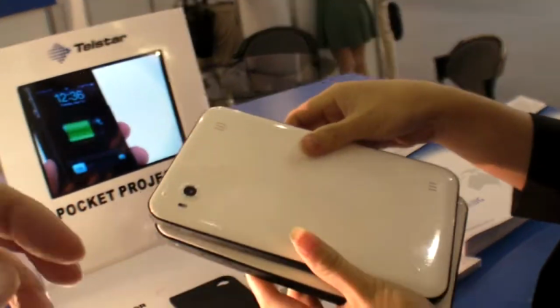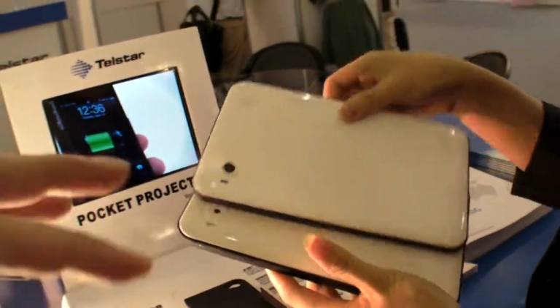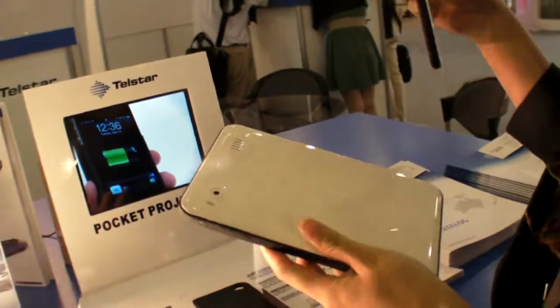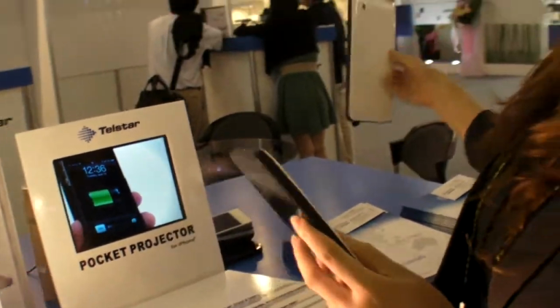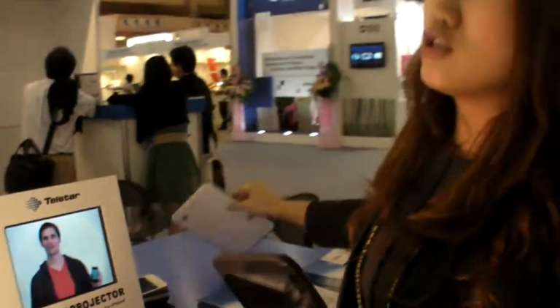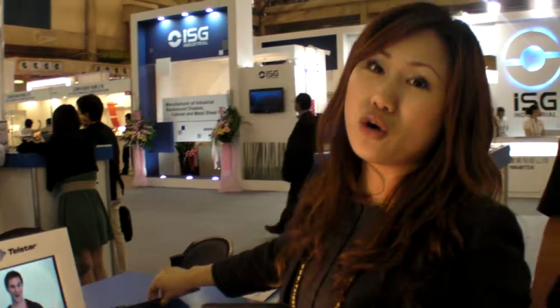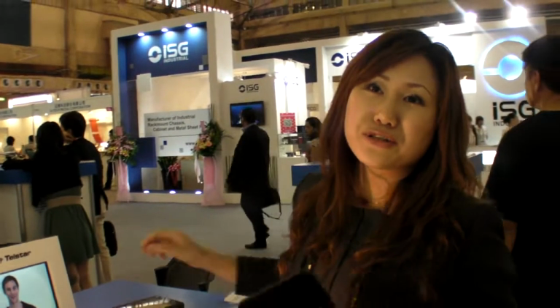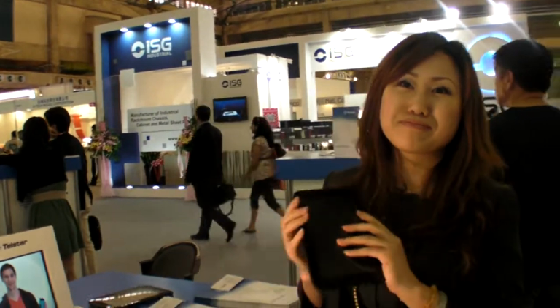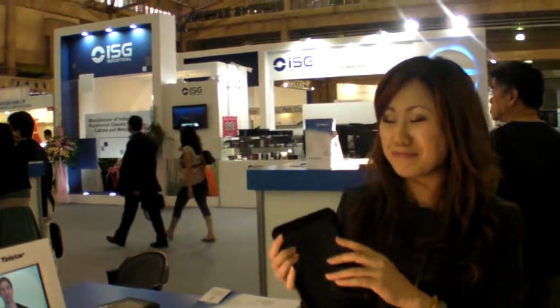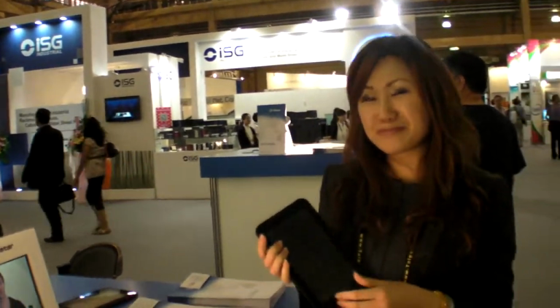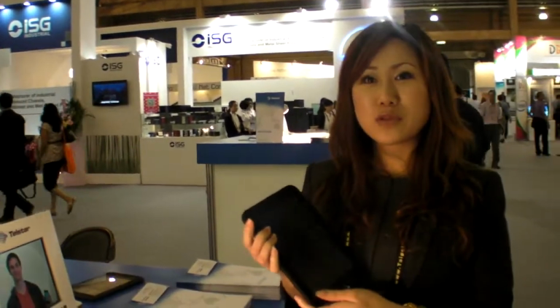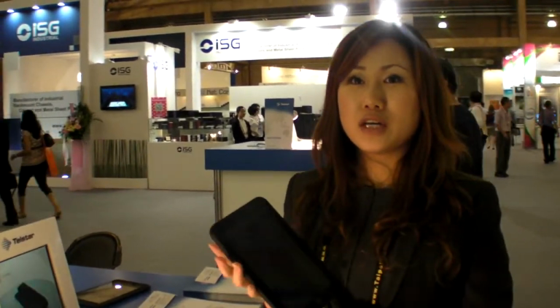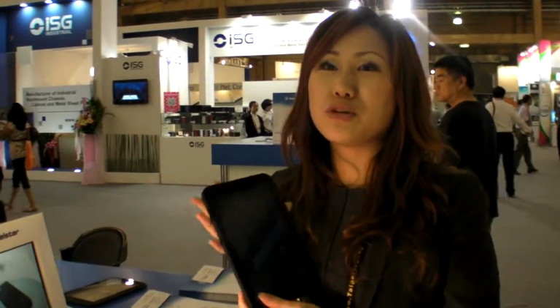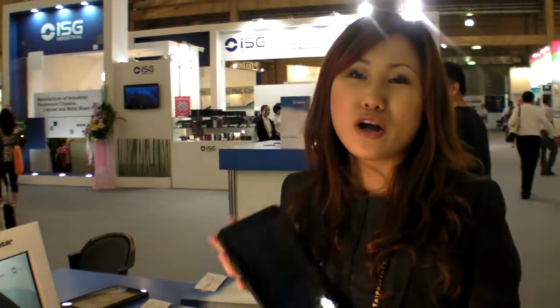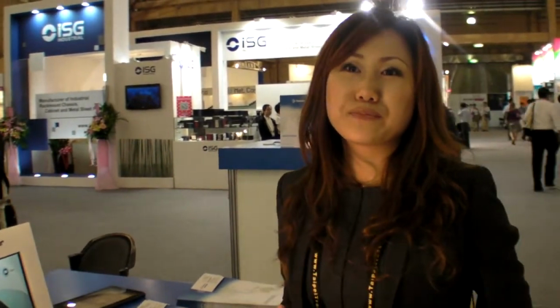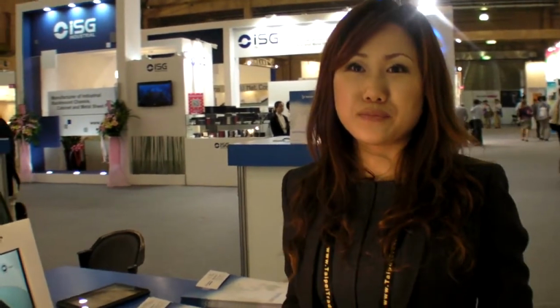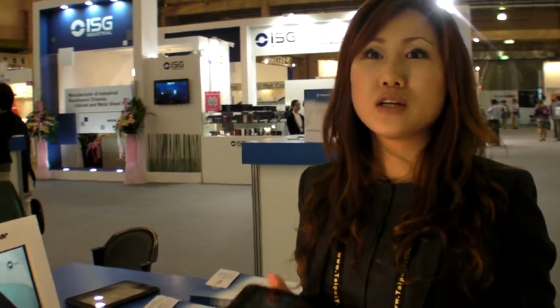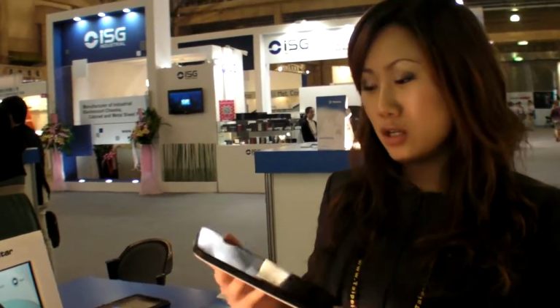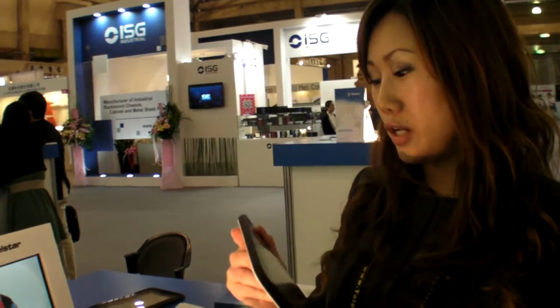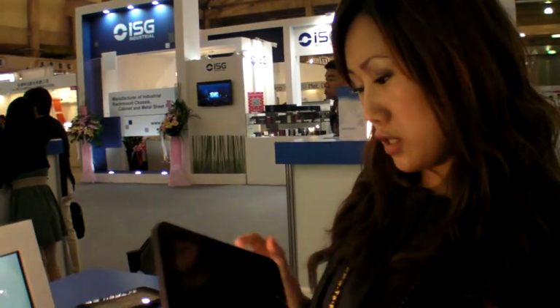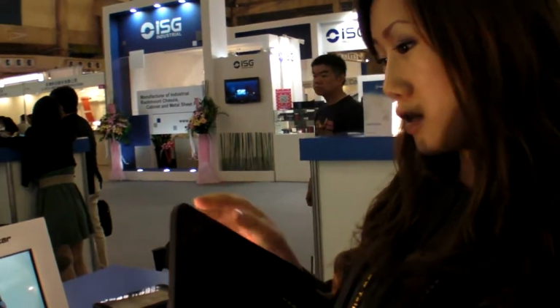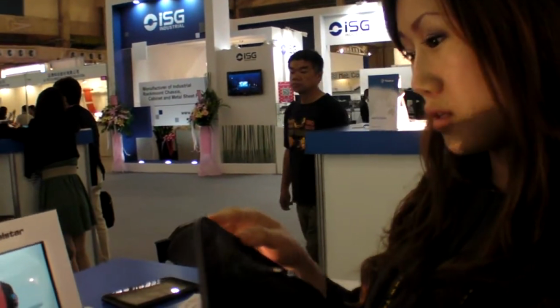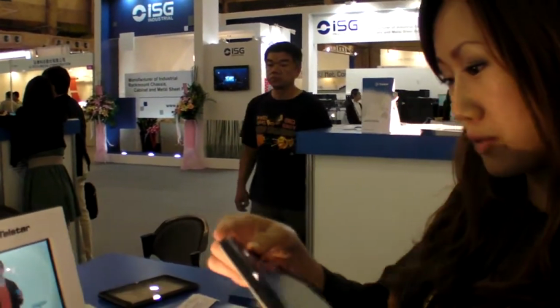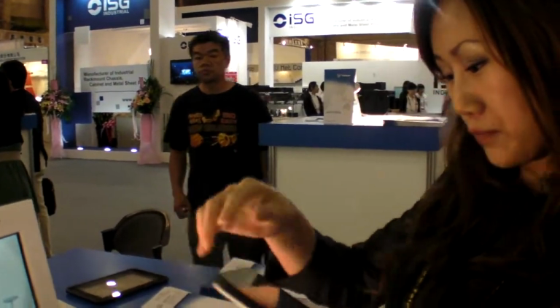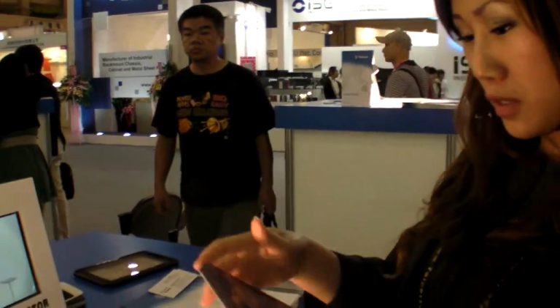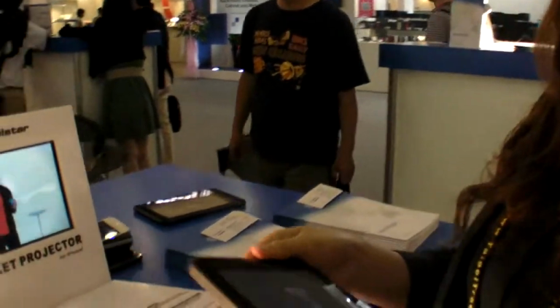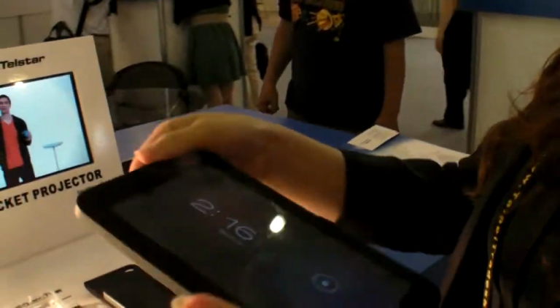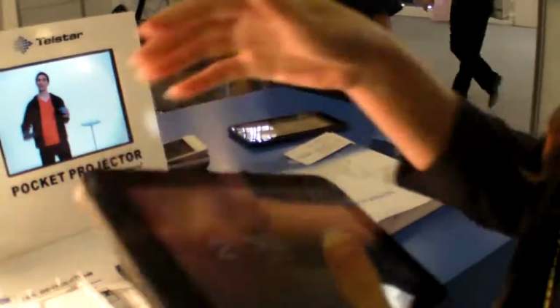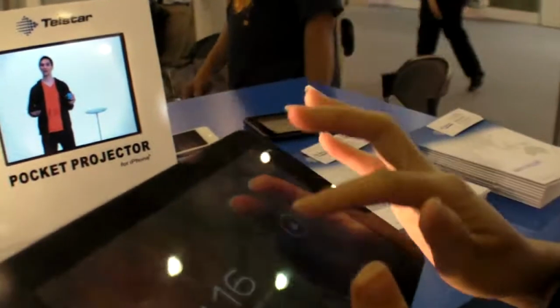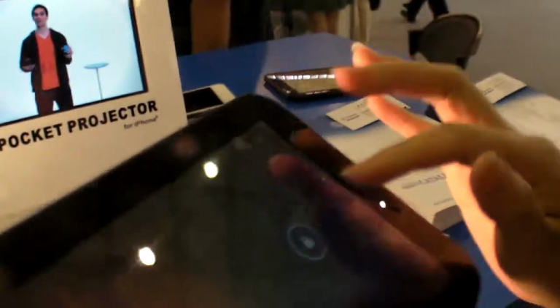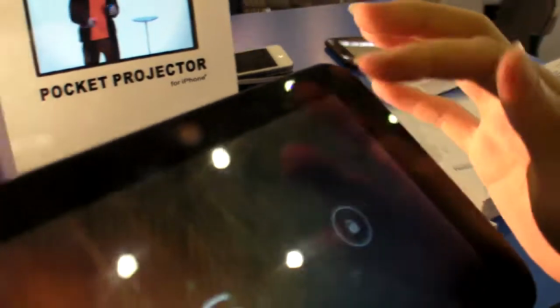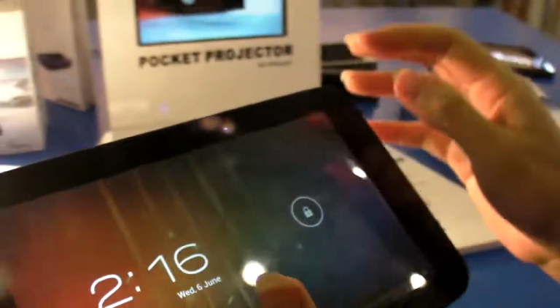And when? Launched in August. And where's the CPU inside? CPU Qualcomm. Can you turn it on and show it a little bit? So Qualcomm with 3G? Yes, the best 3G solution.